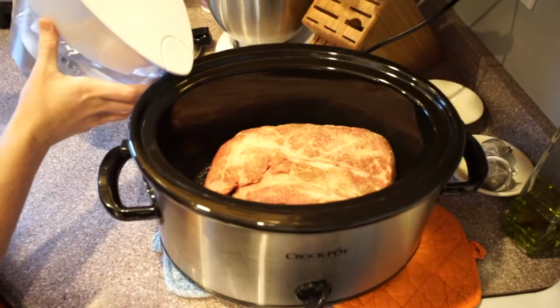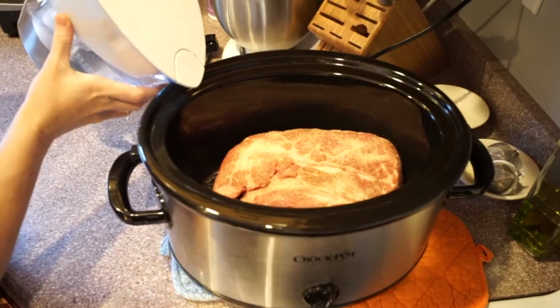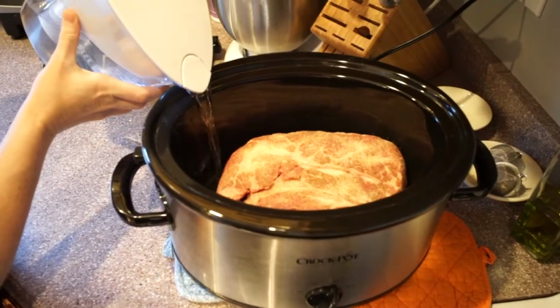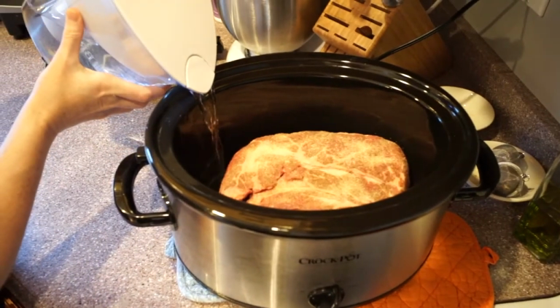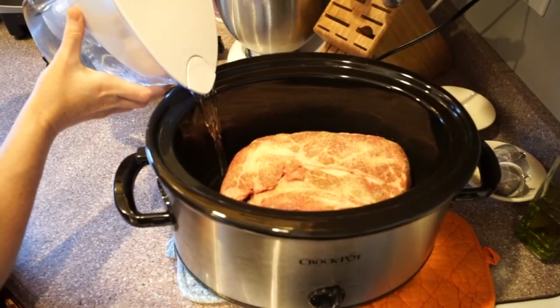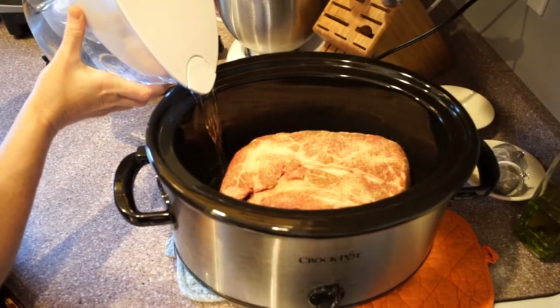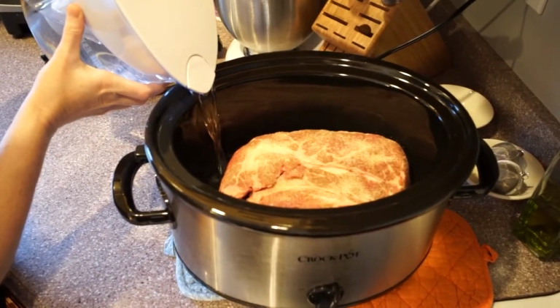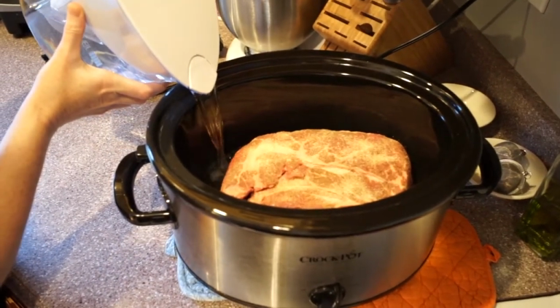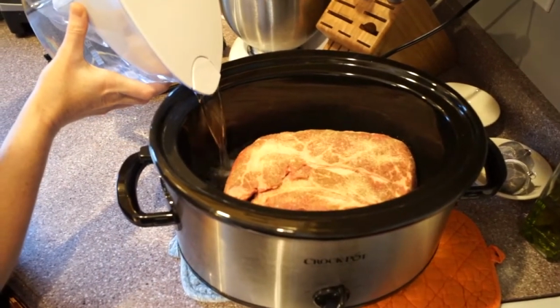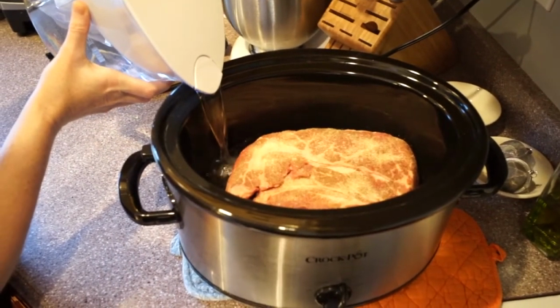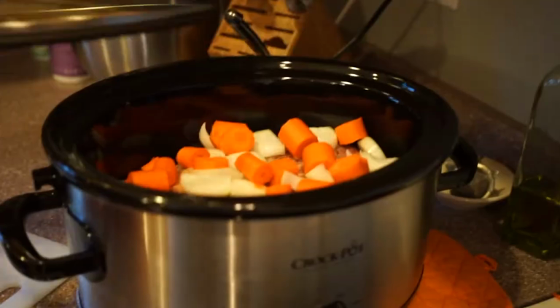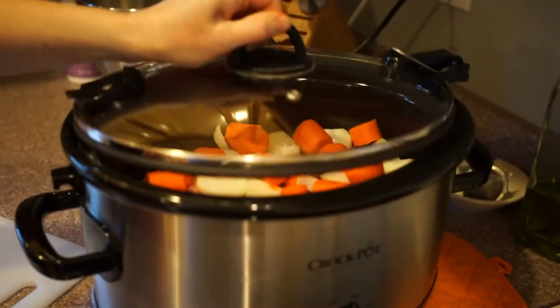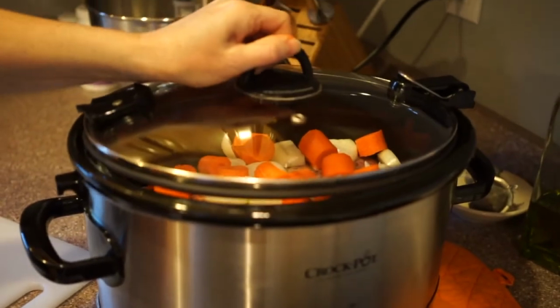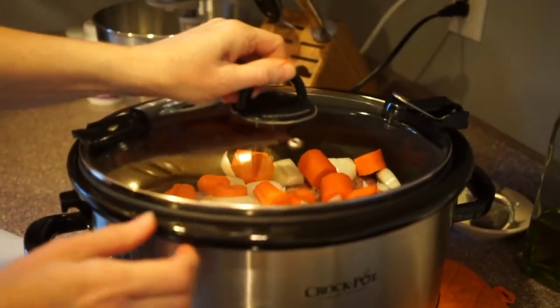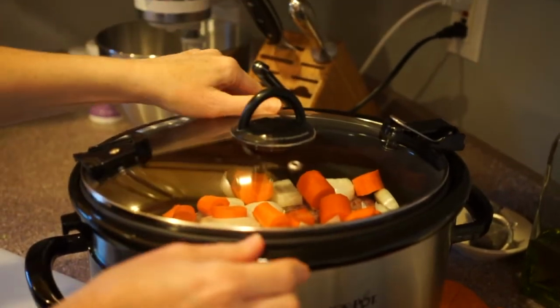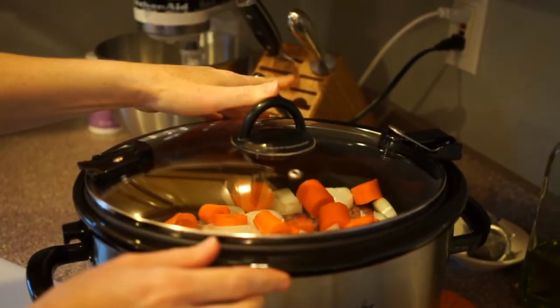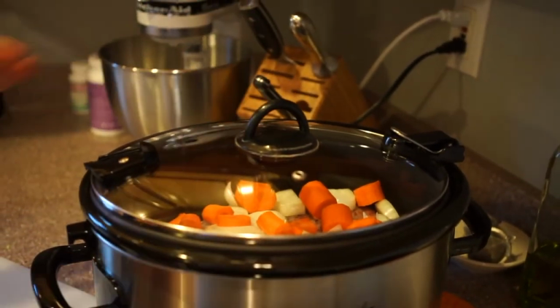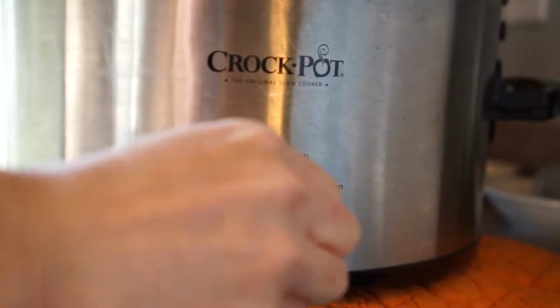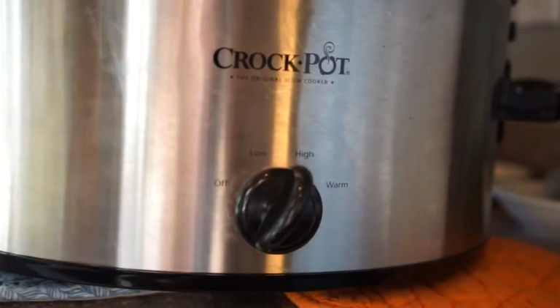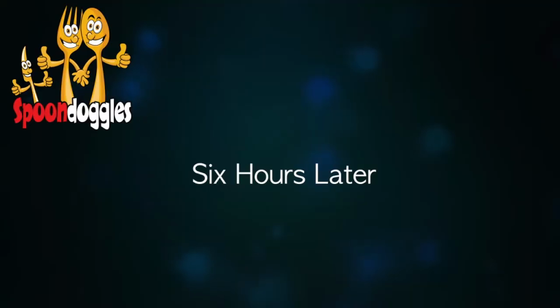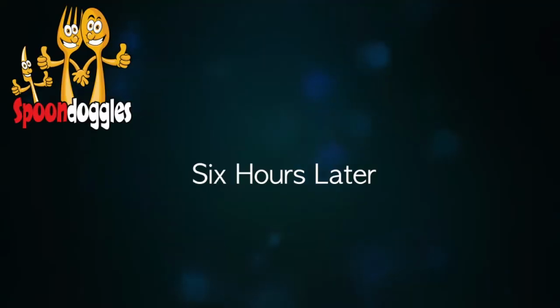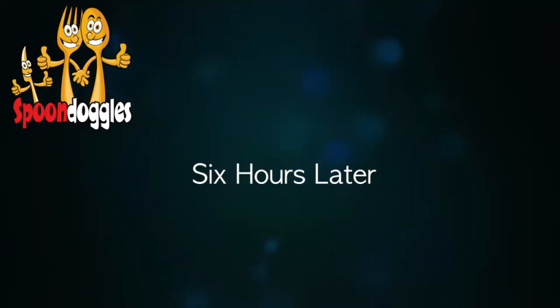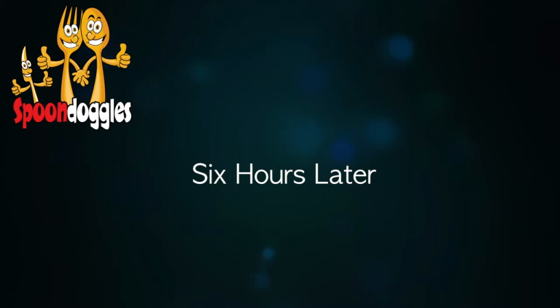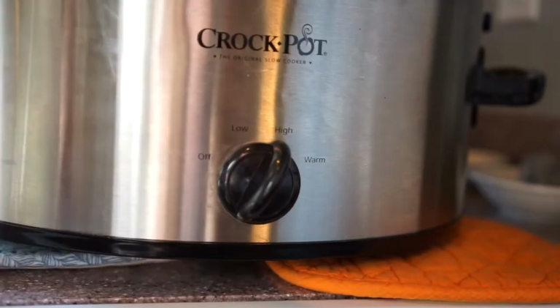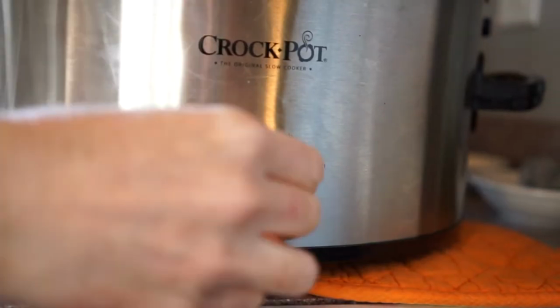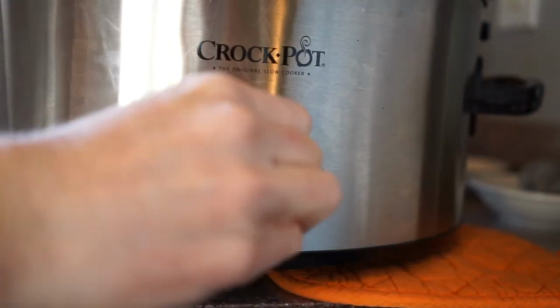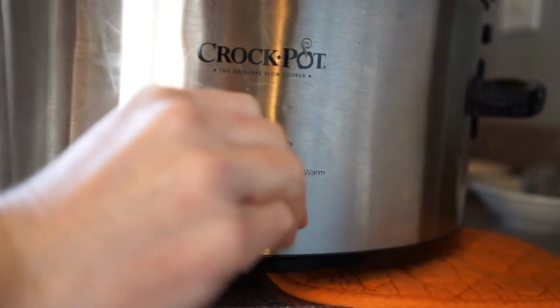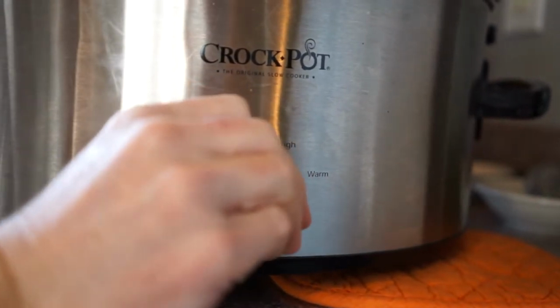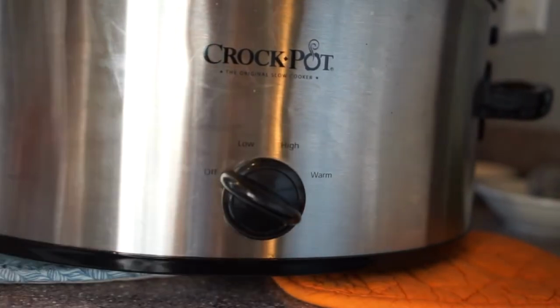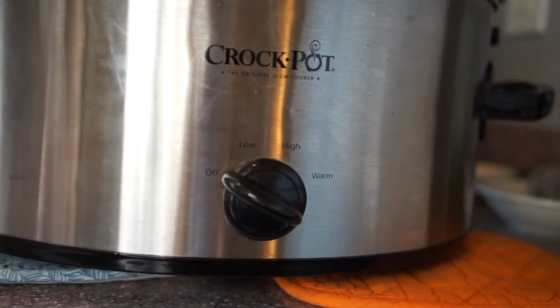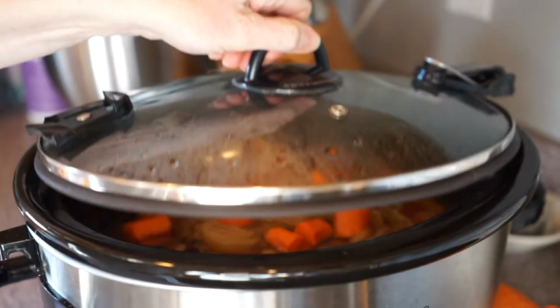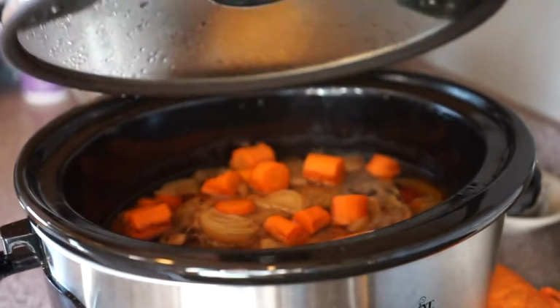I don't know how she does it. Now she has Brita filtered water, closes it, turns it — six hours later she turns it off, opens it, and voila!